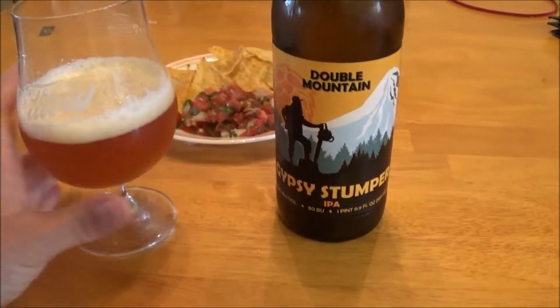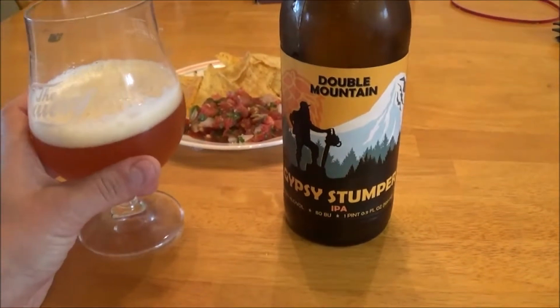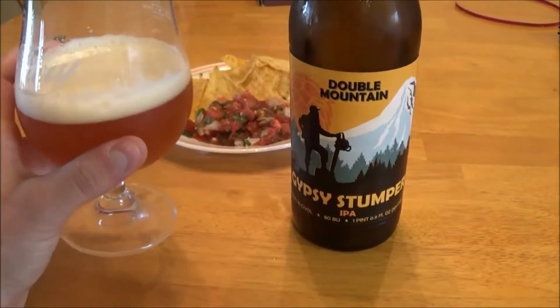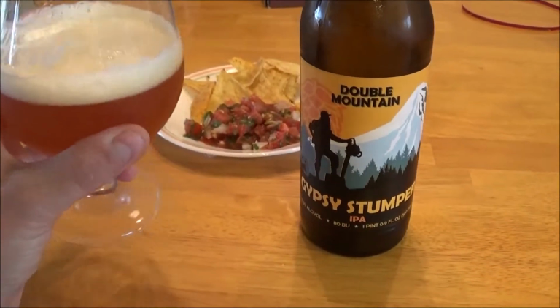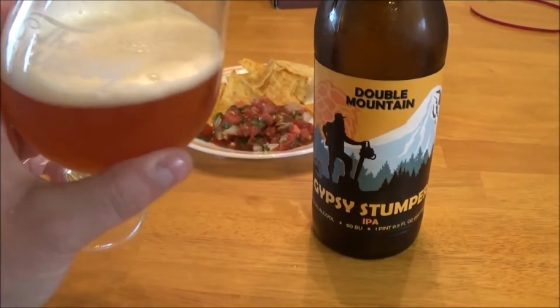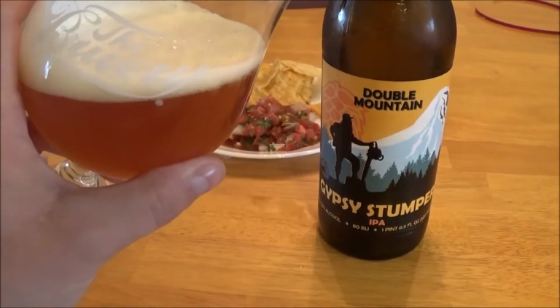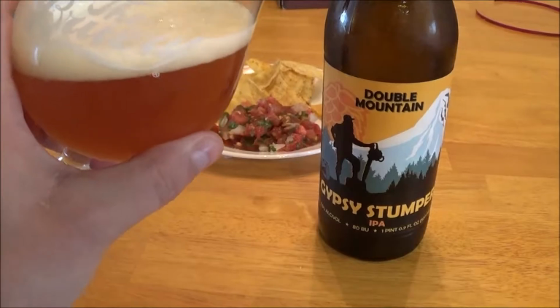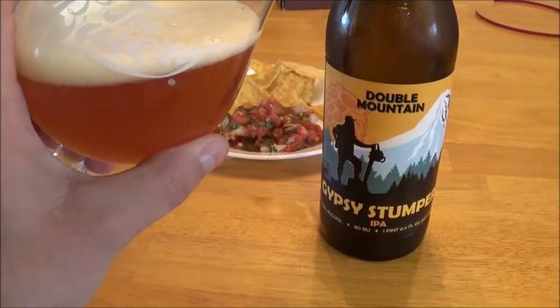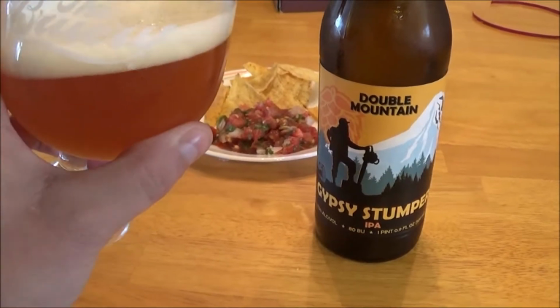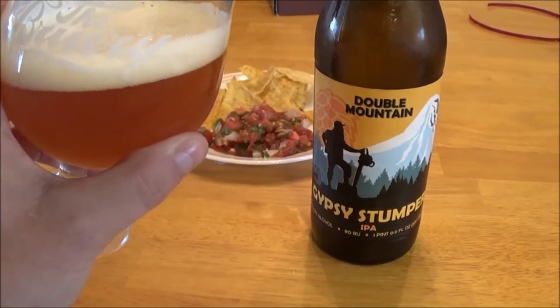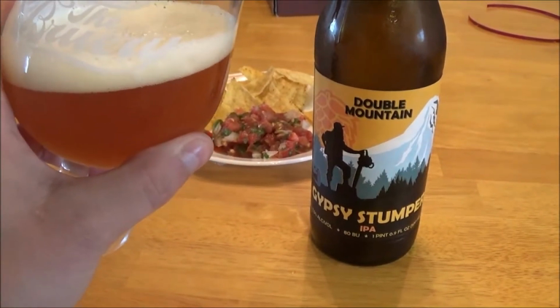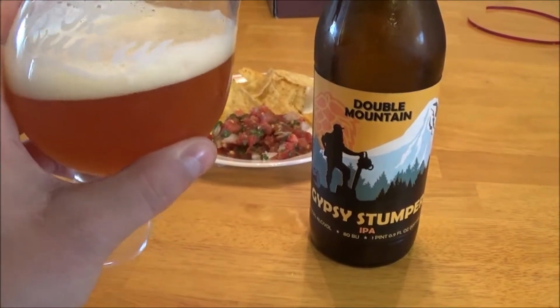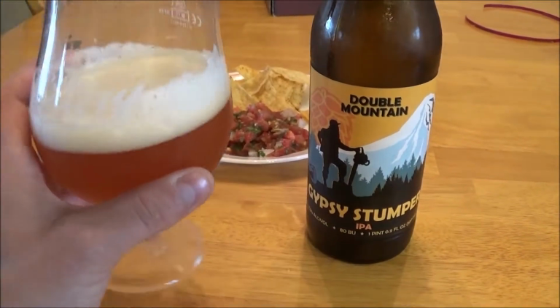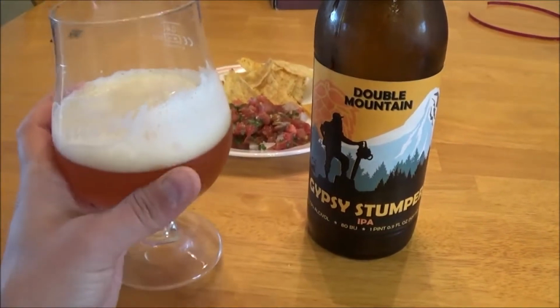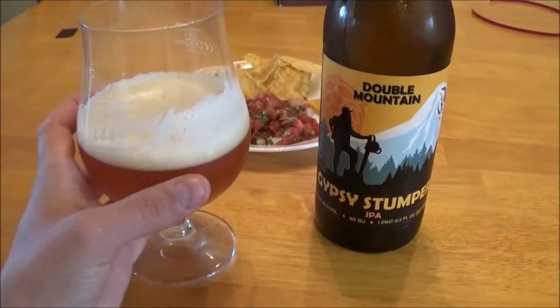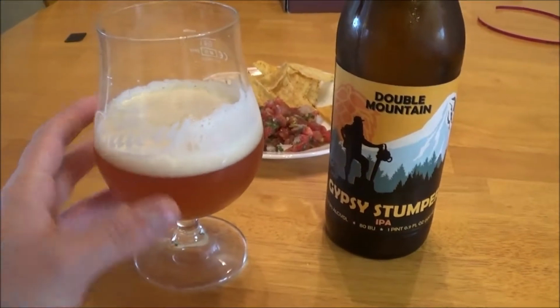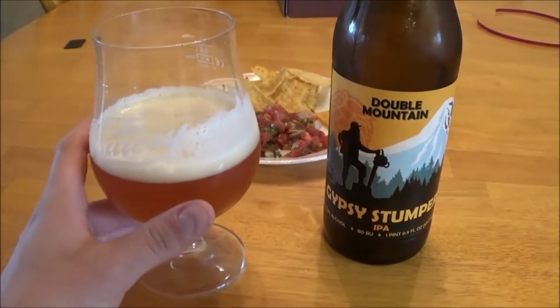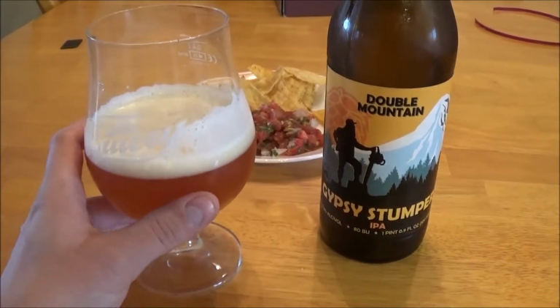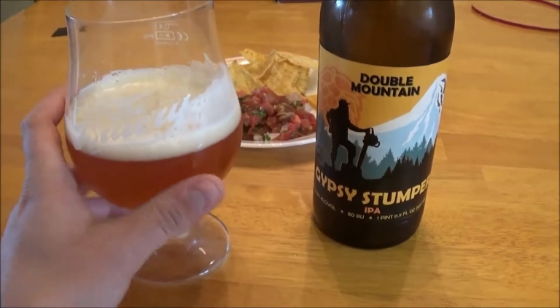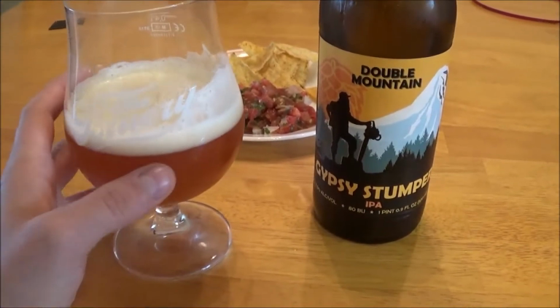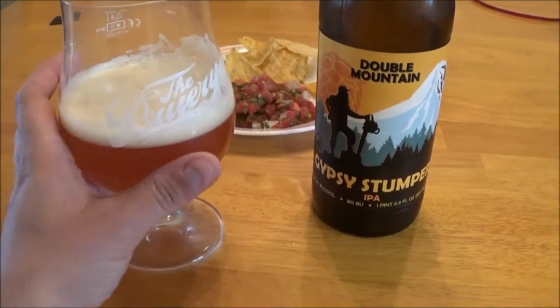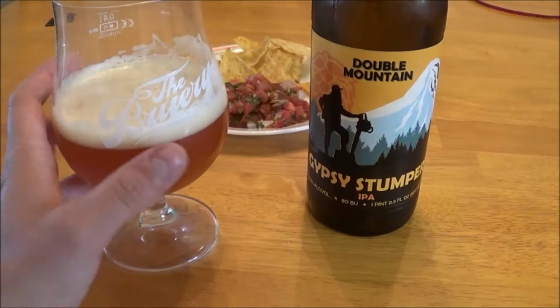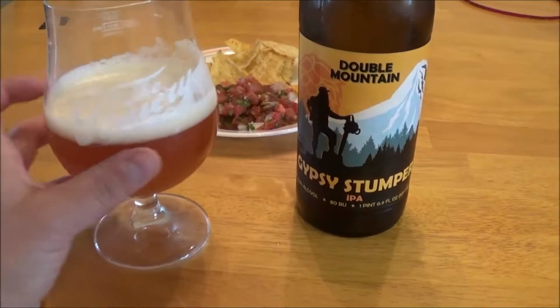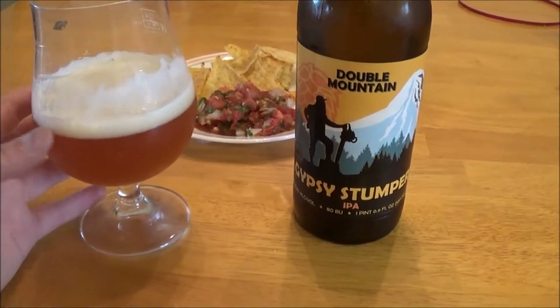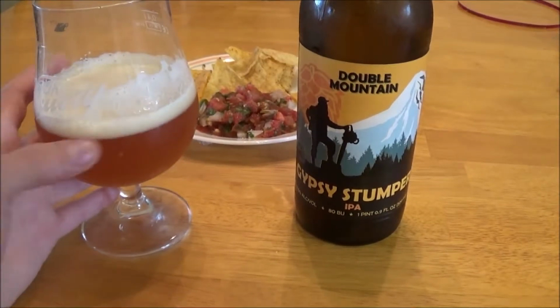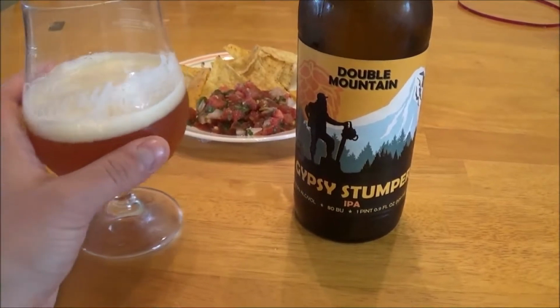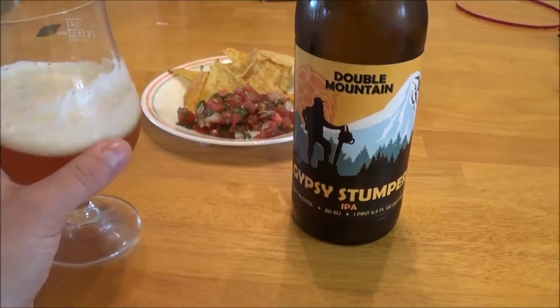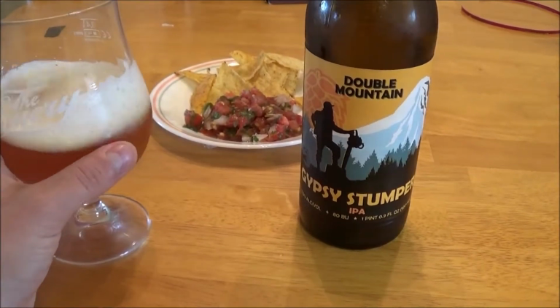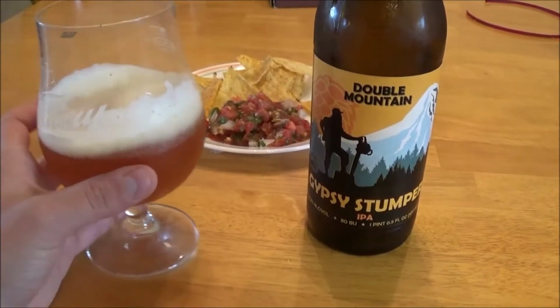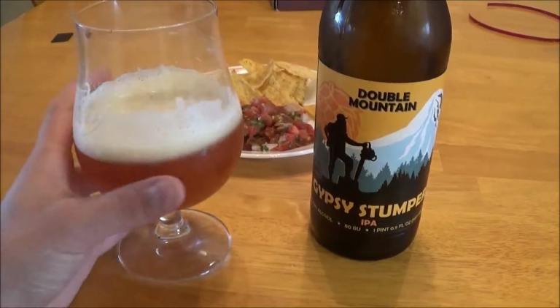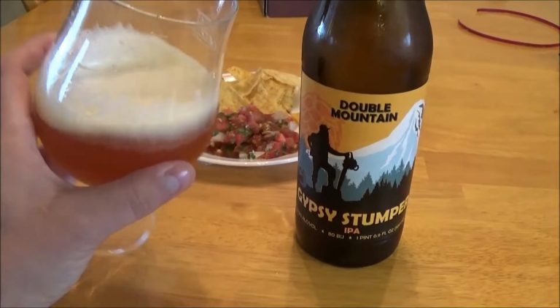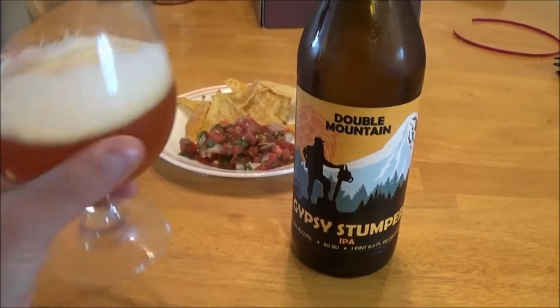Got this one poured out and it pours a nice juicy orange color, a finger of an off-white creamy head, nice lacing on the glass — great looking beer.